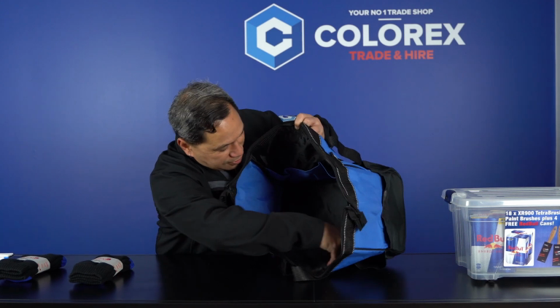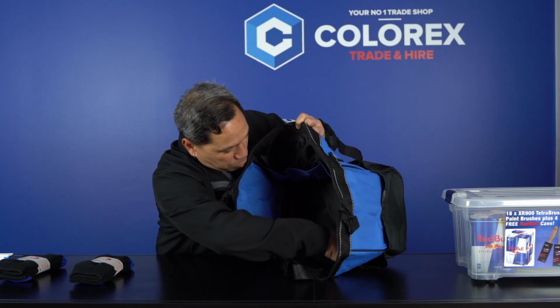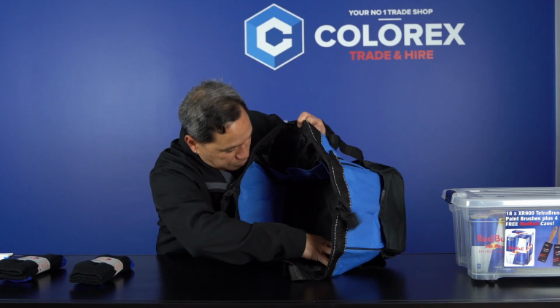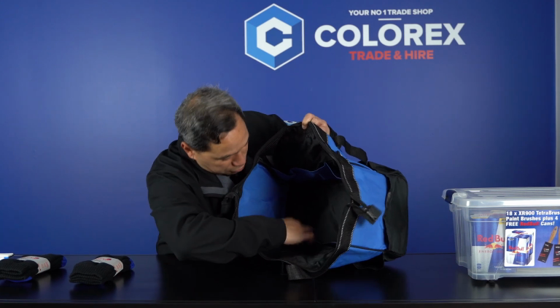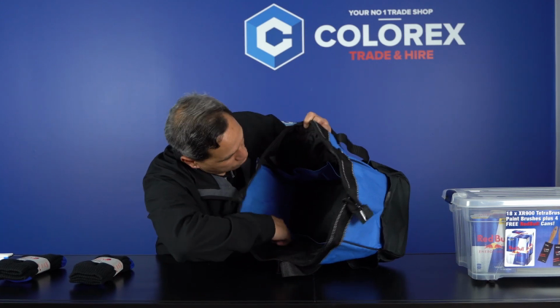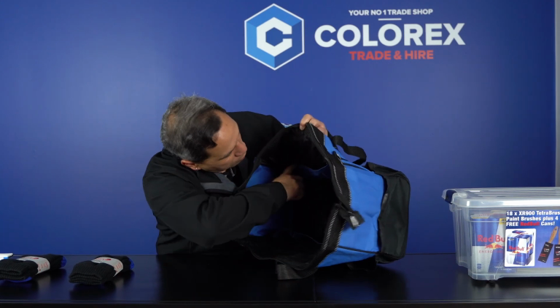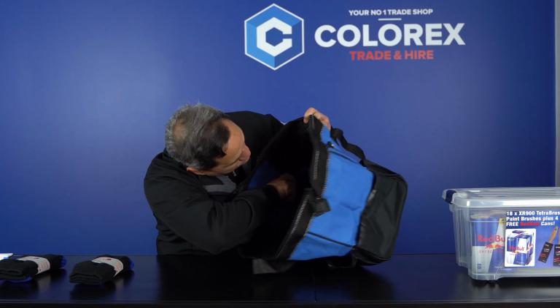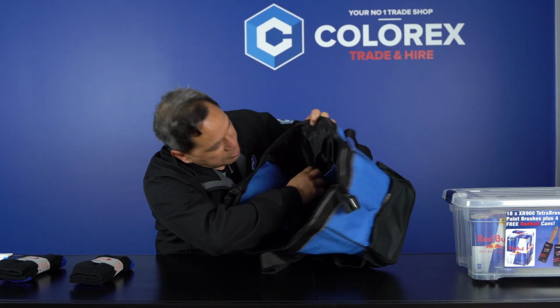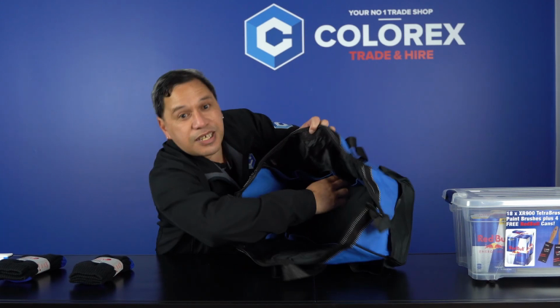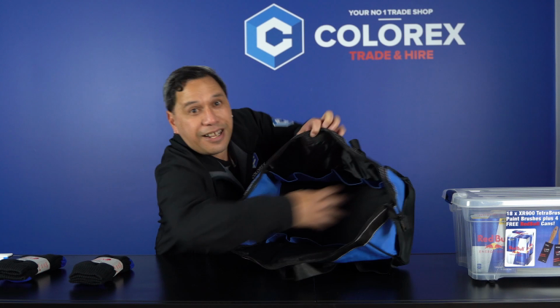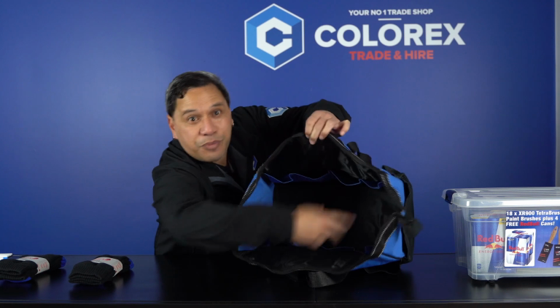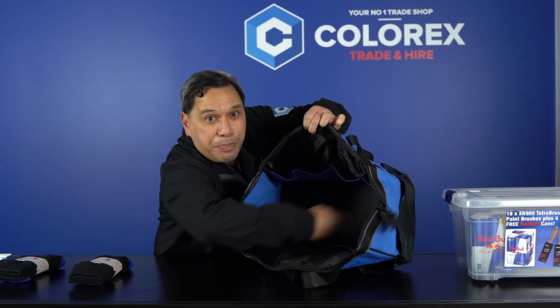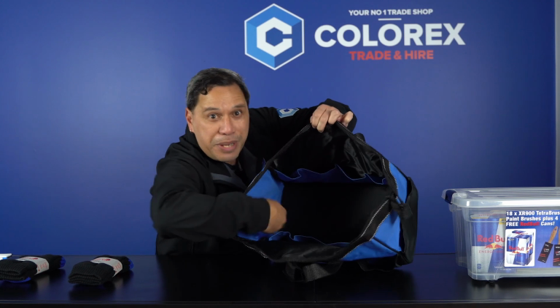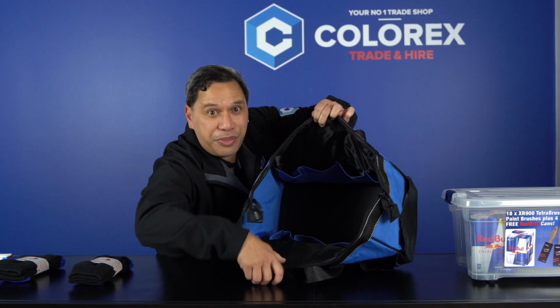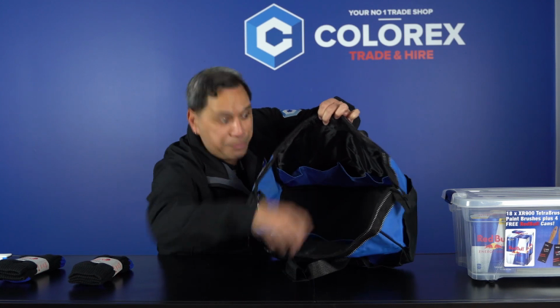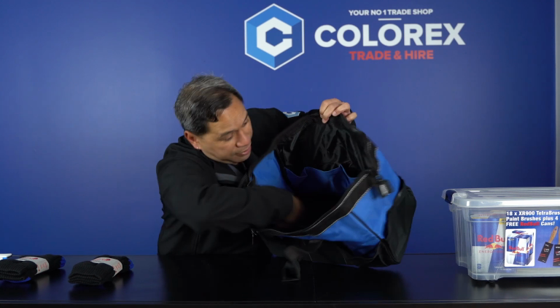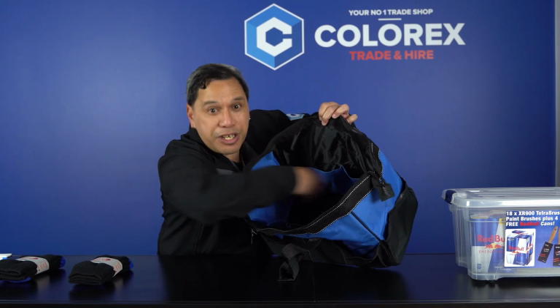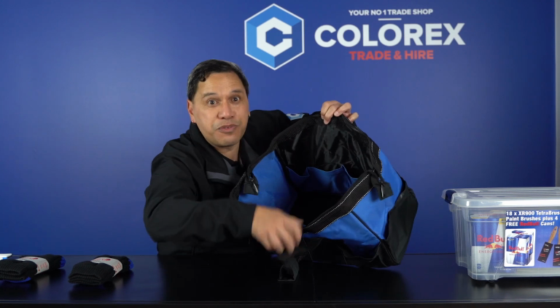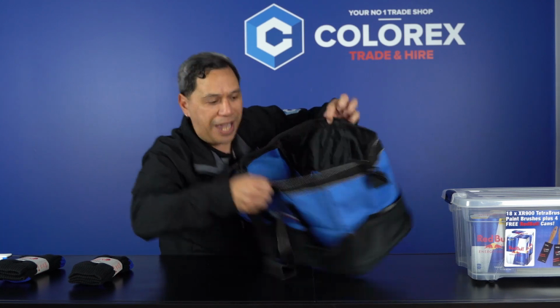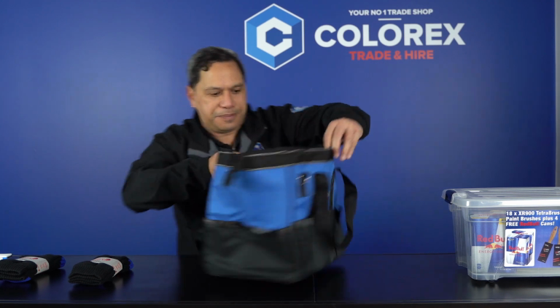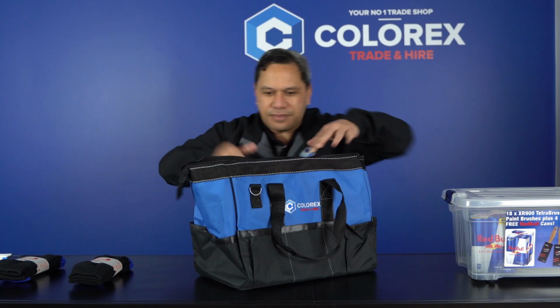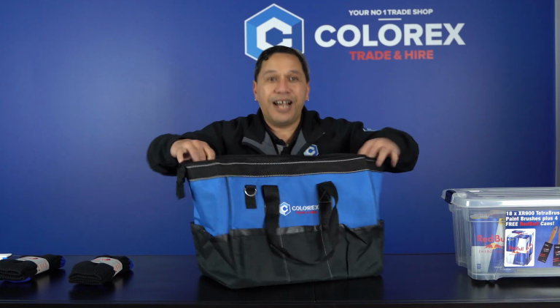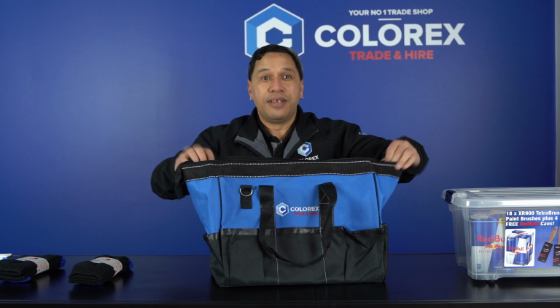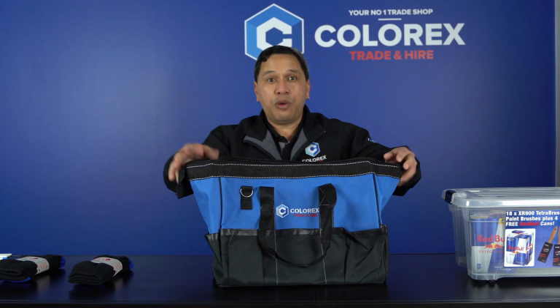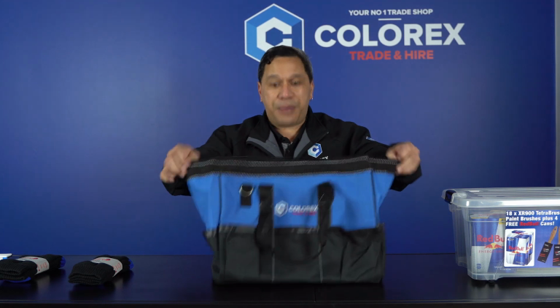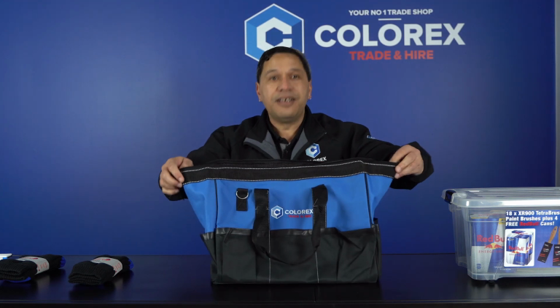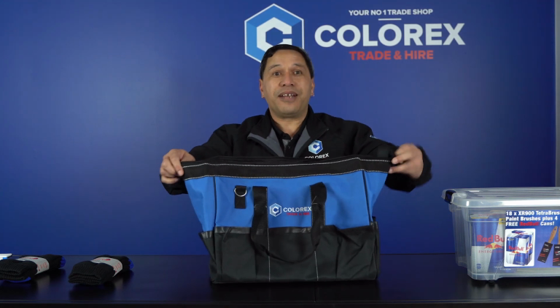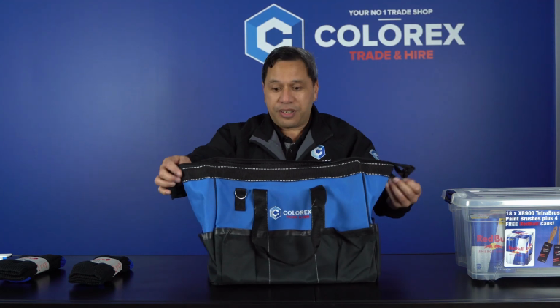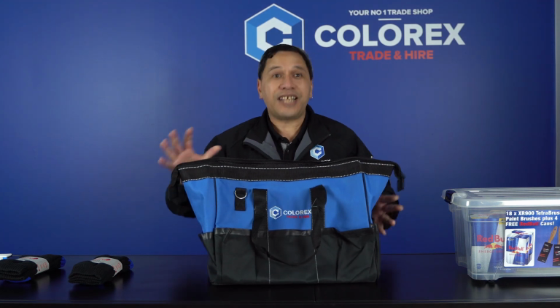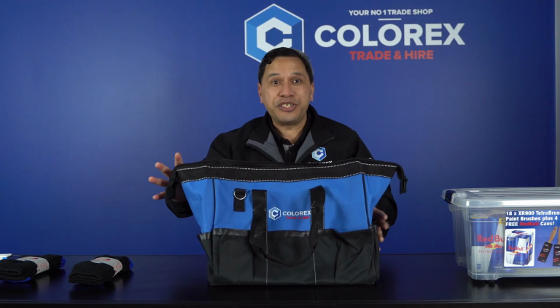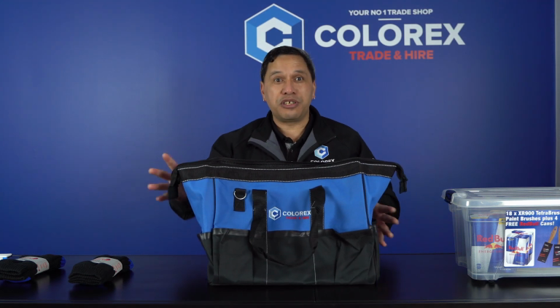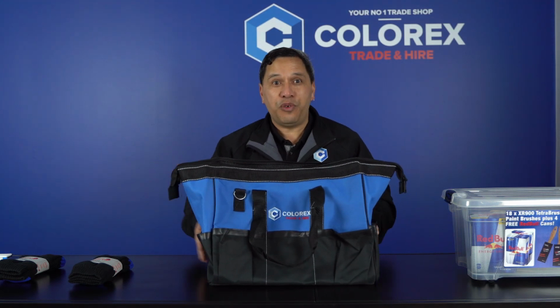Inside there's 1, 2, 3, 4, 5, 6, 7, 8 pockets and a big area of space for your bag. It's a good quality bag but there are other things you can utilise it for.